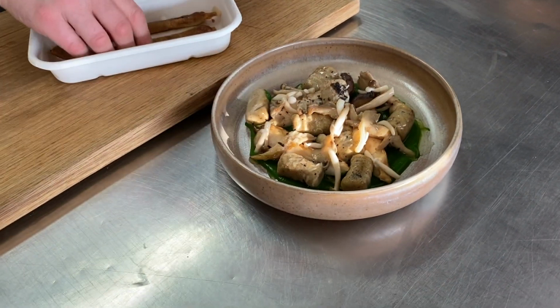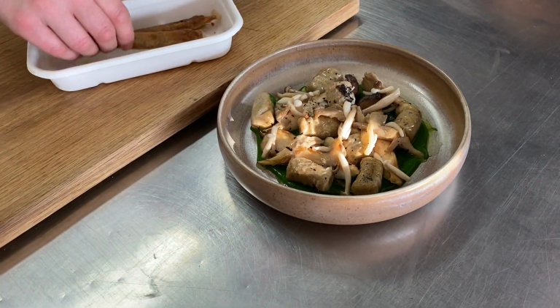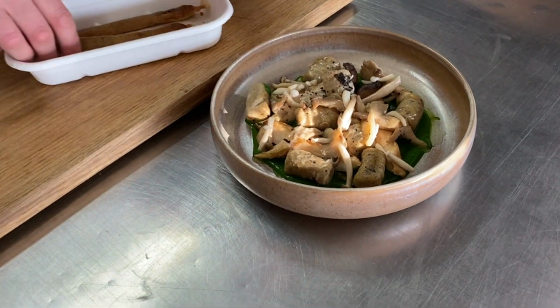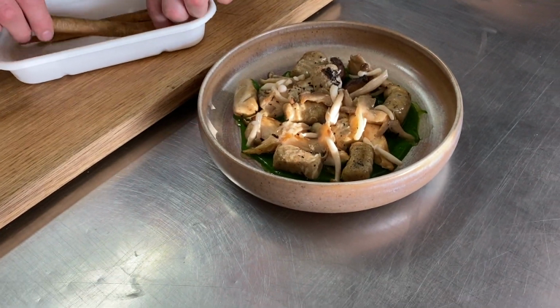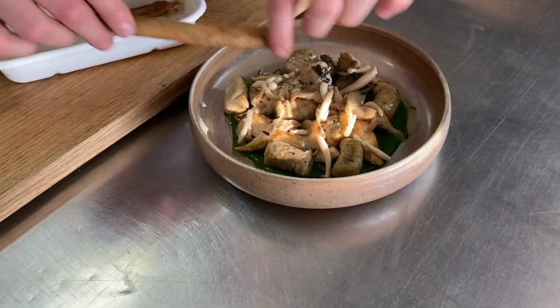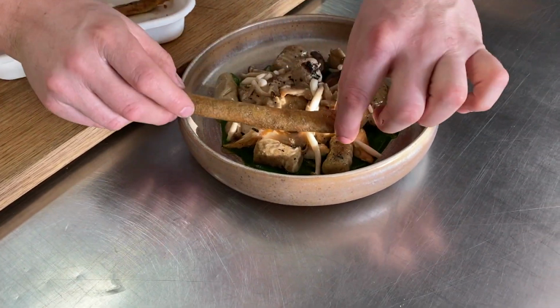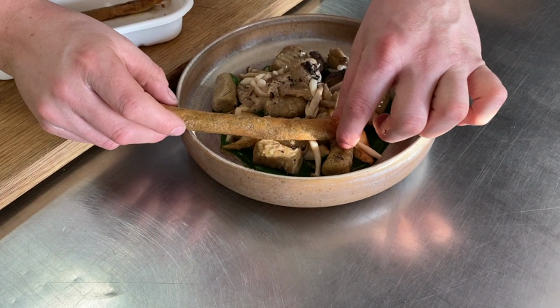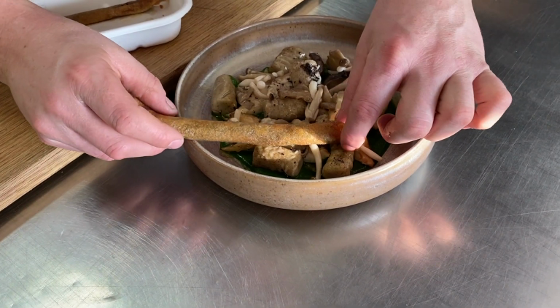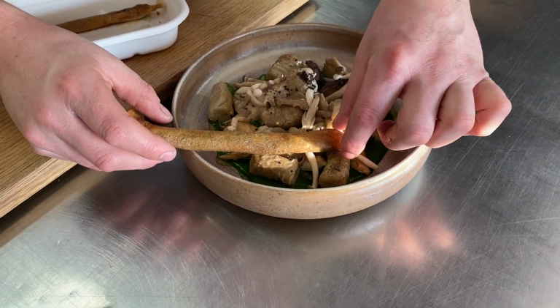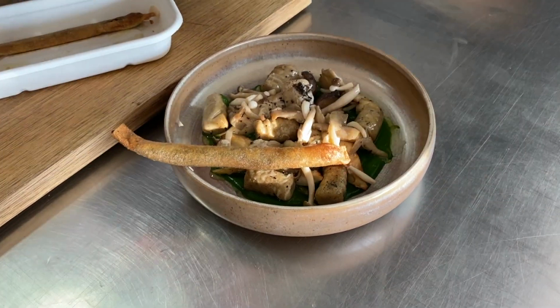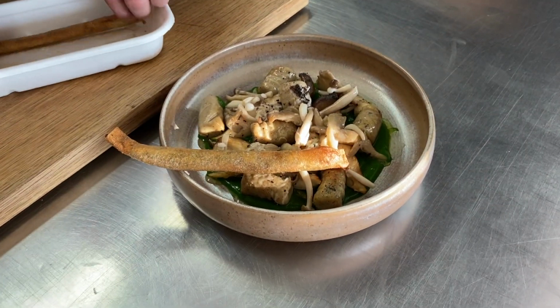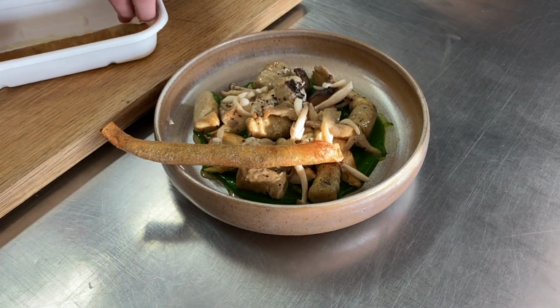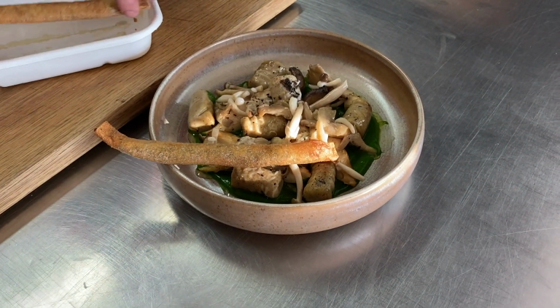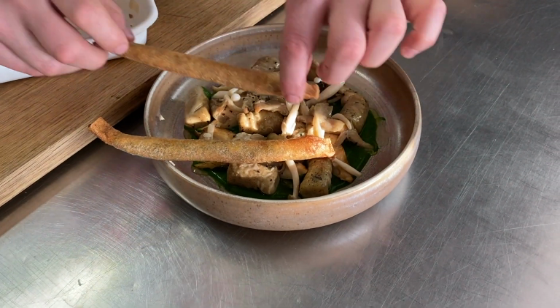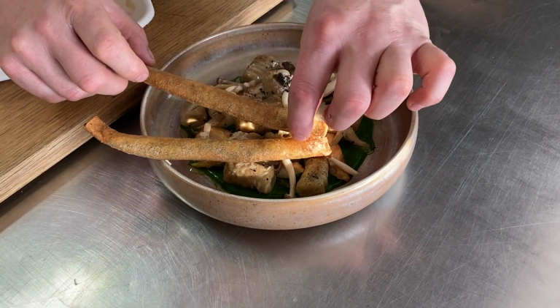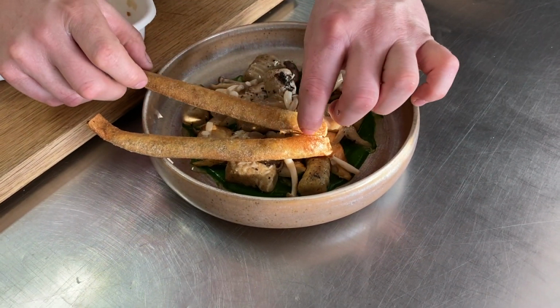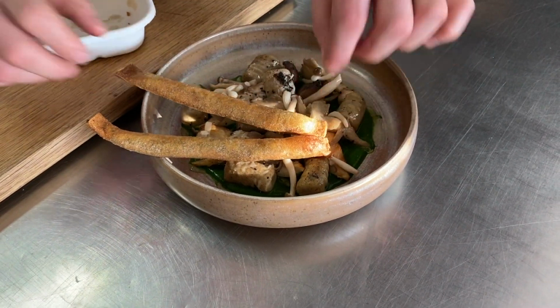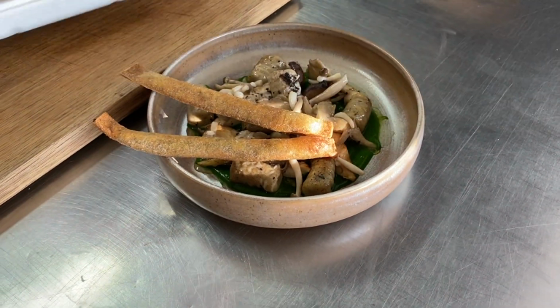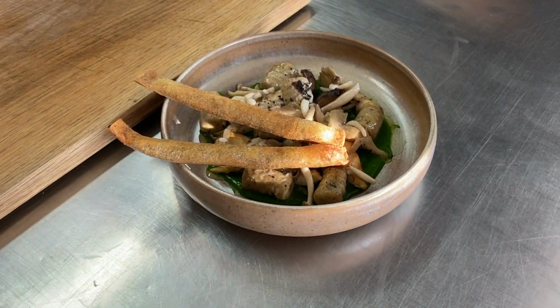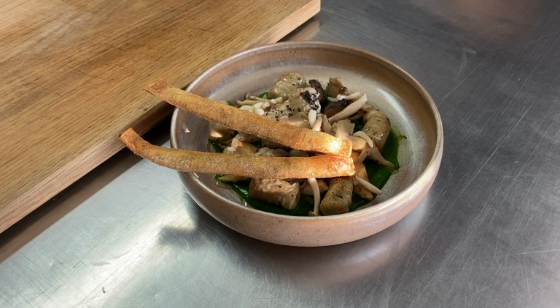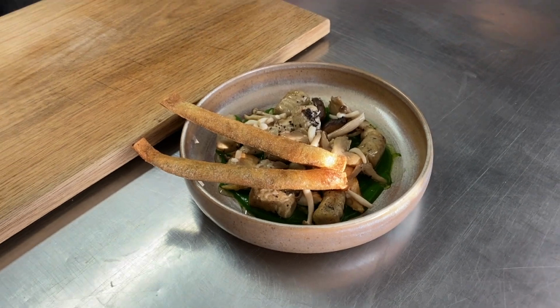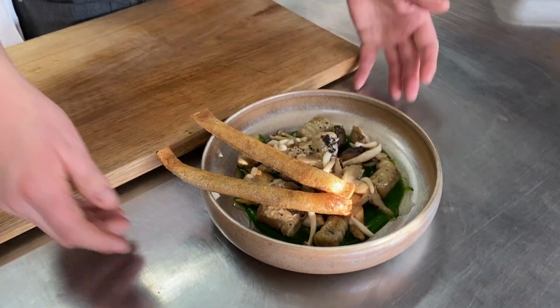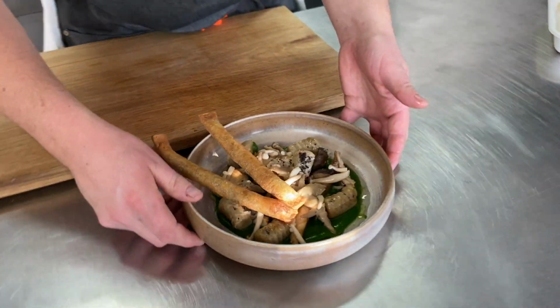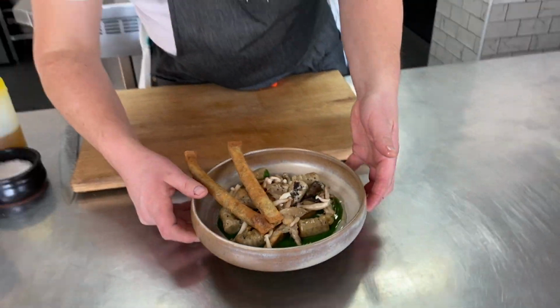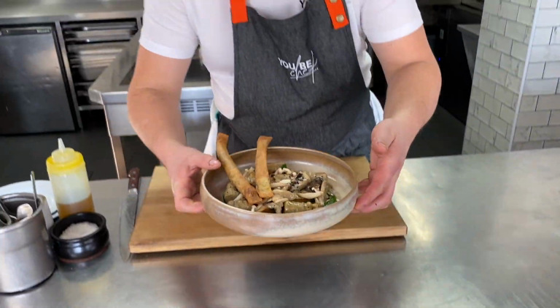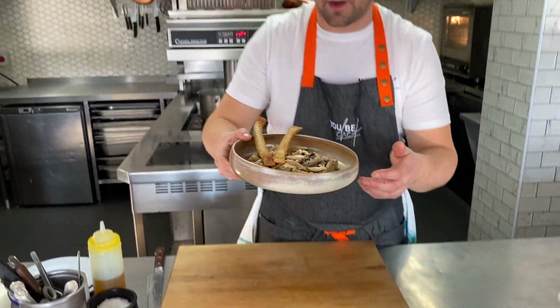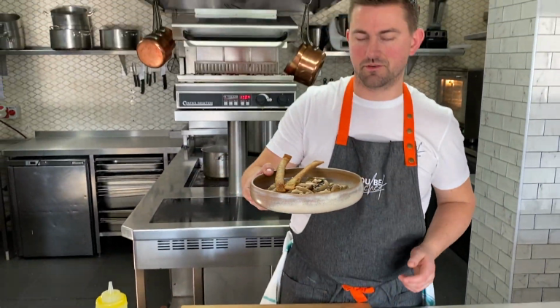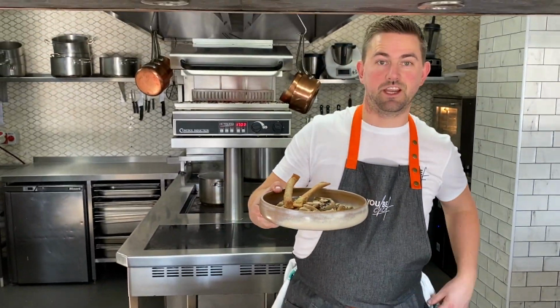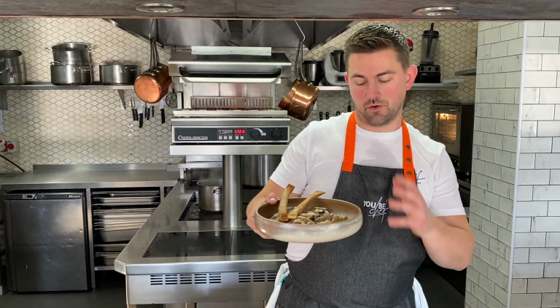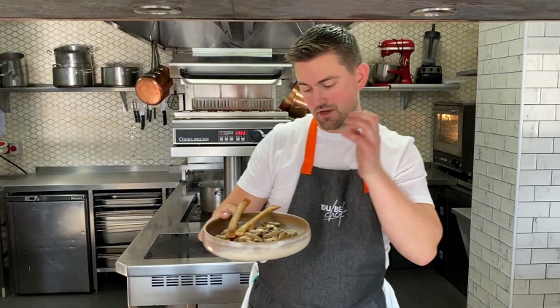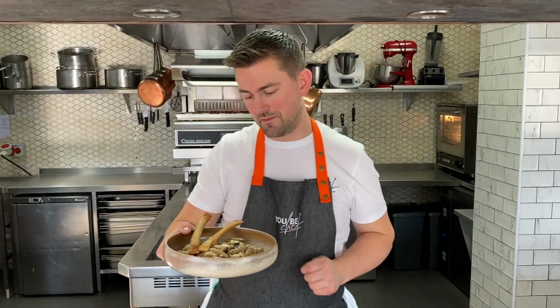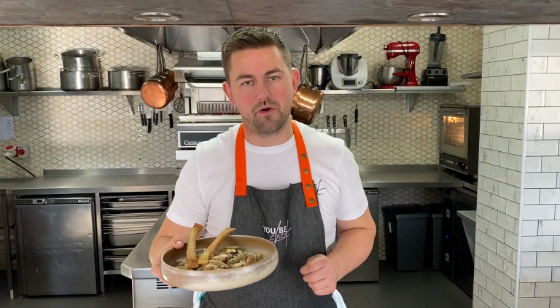Just before you go to the table, I'm just going to put that just on the side like so. How about that? Seriously flavoursome and vegetarian of course — wild mushroom gnocchi.